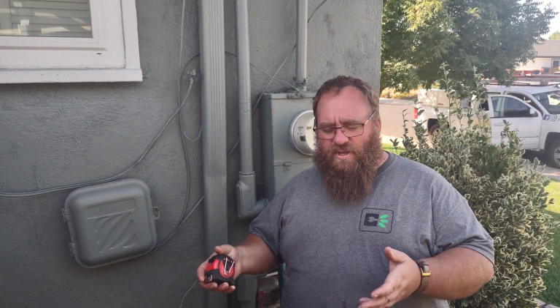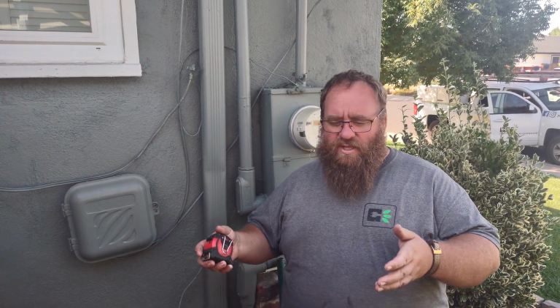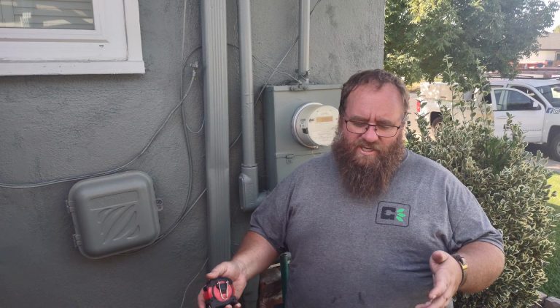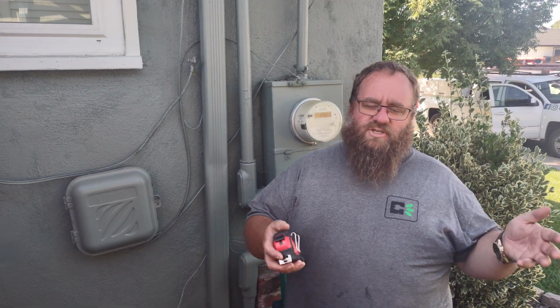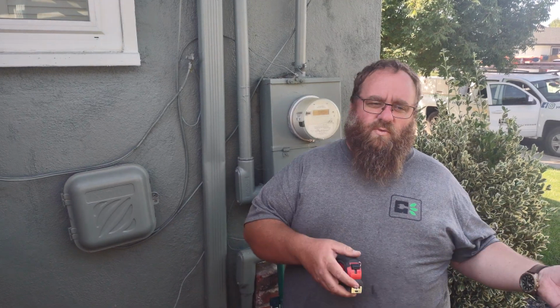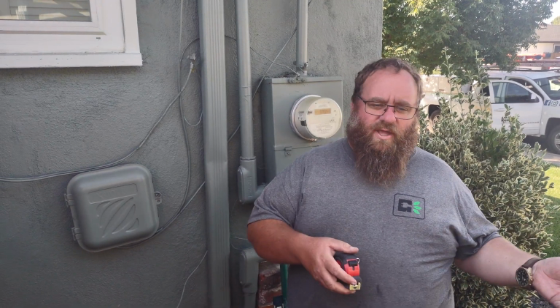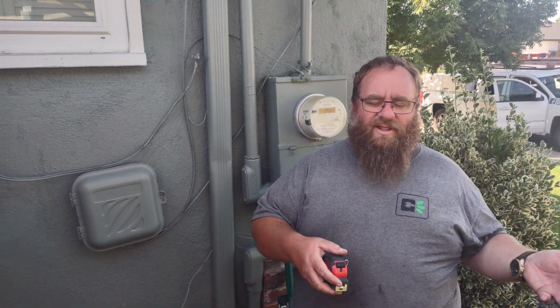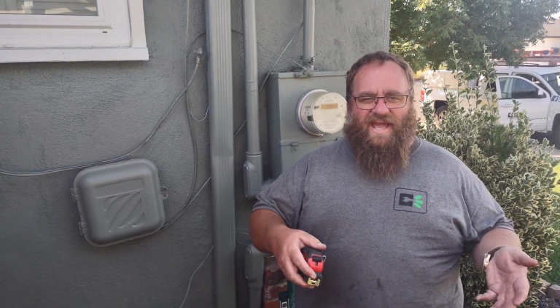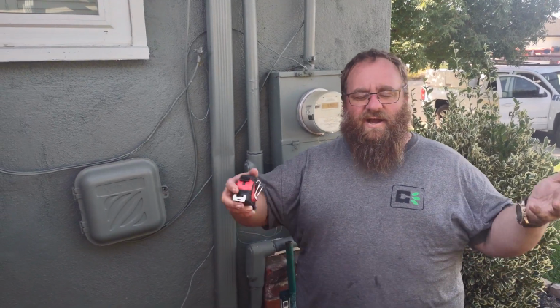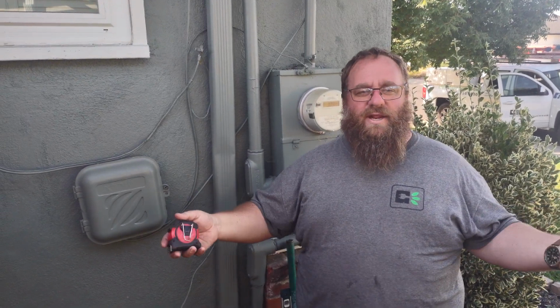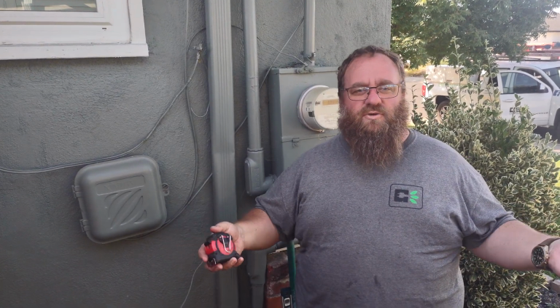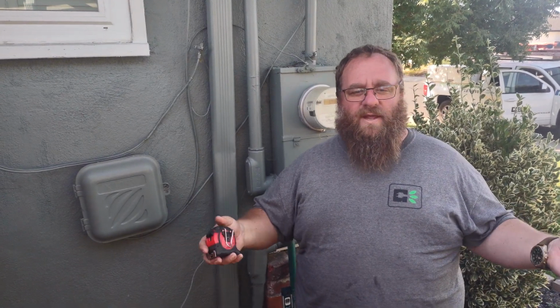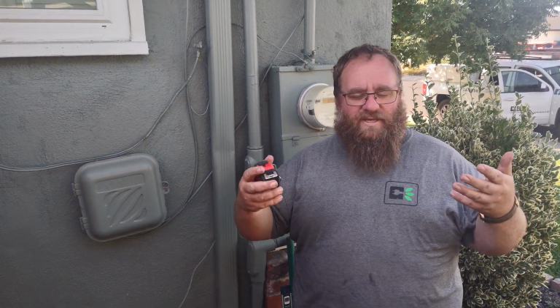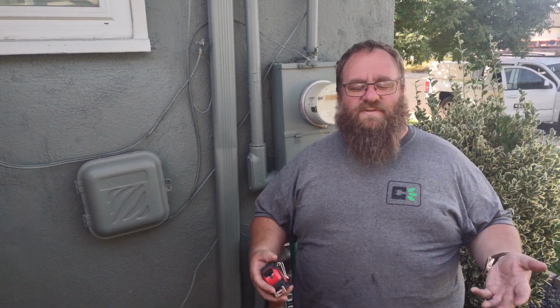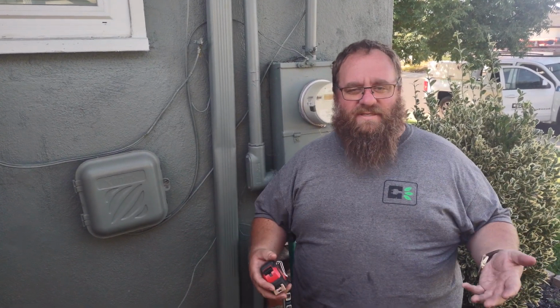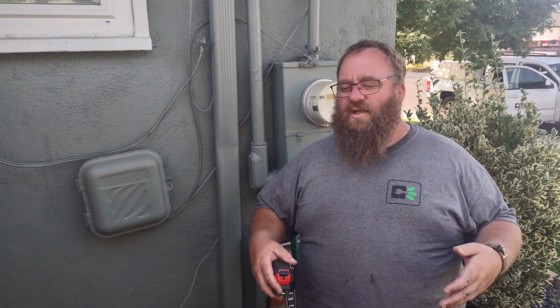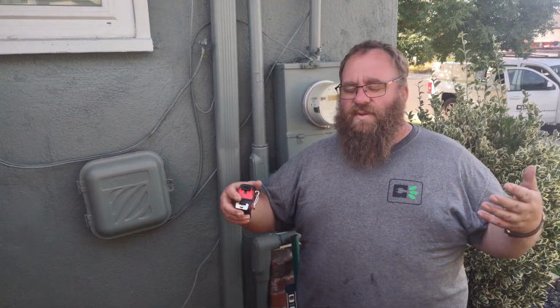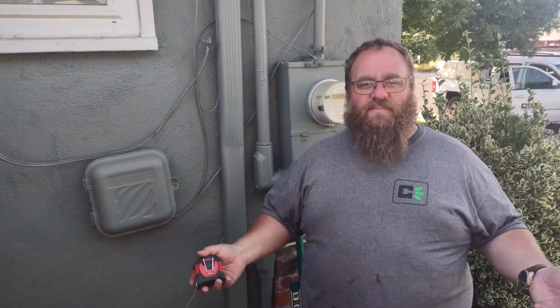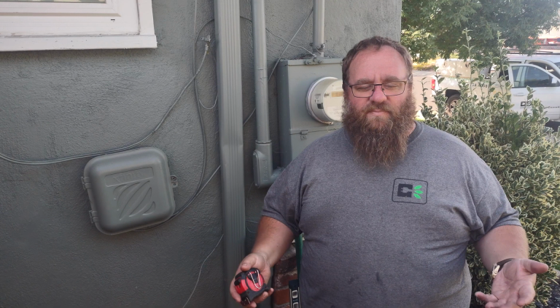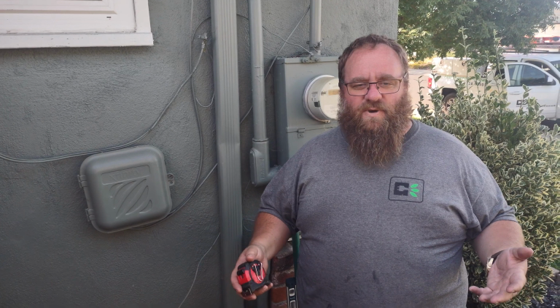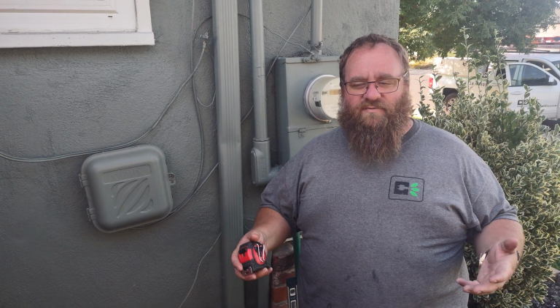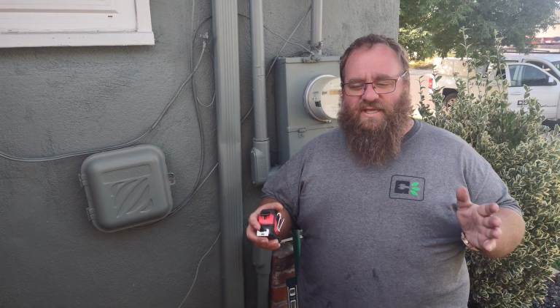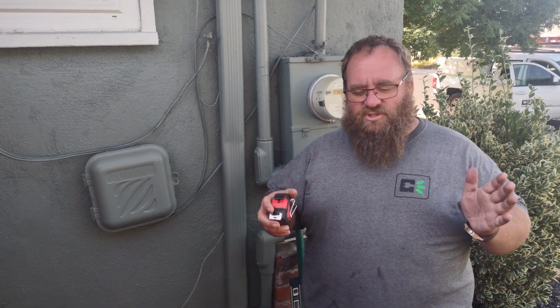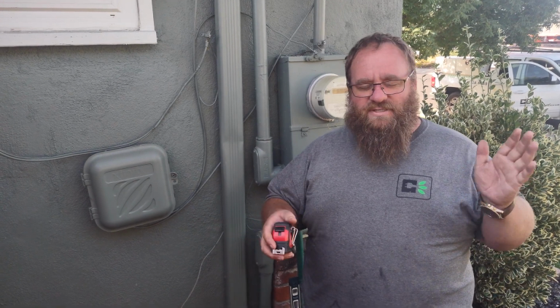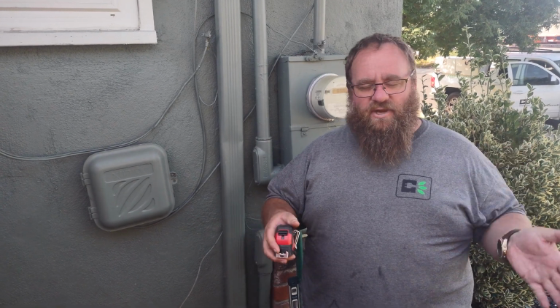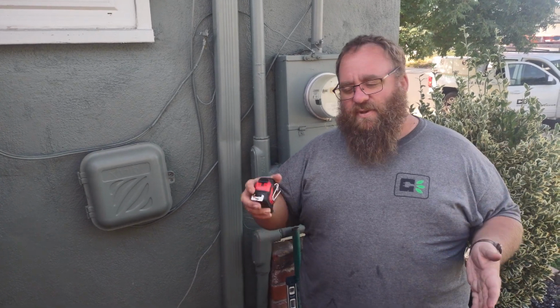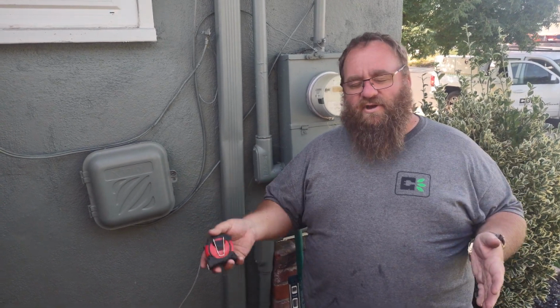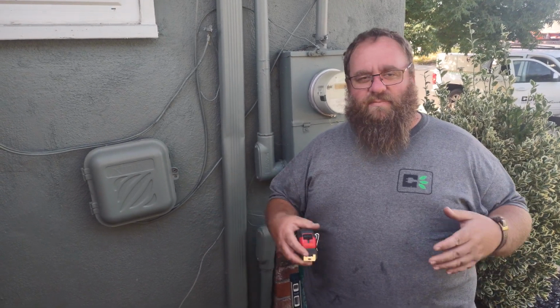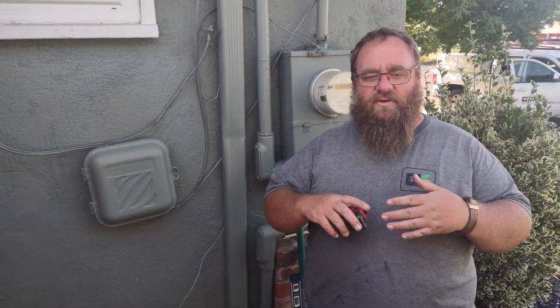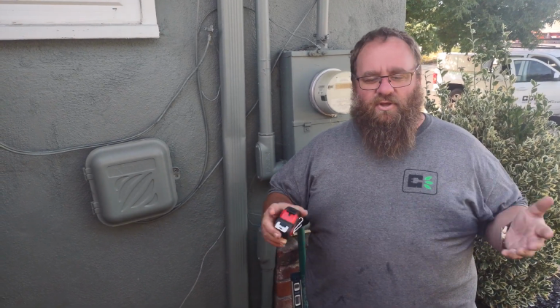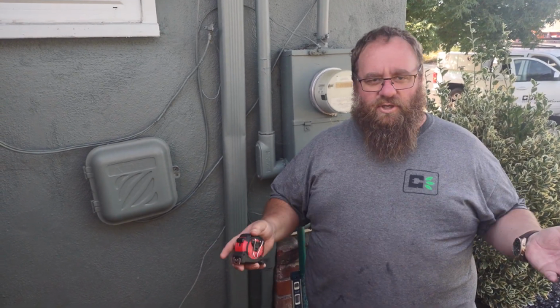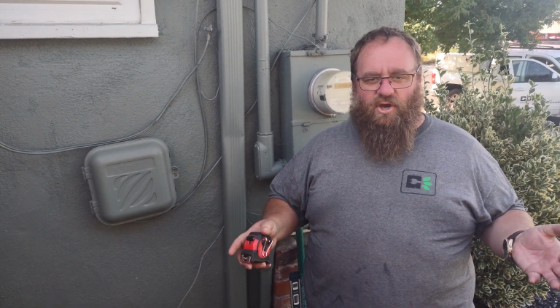...and I change it to a 100 amp panel, I can upgrade it to a new panel — maybe I need more space, maybe I need a bigger bus bar, whatever it is. As long as it's a 100 amp panel for a 100 amp panel, we're good to go.